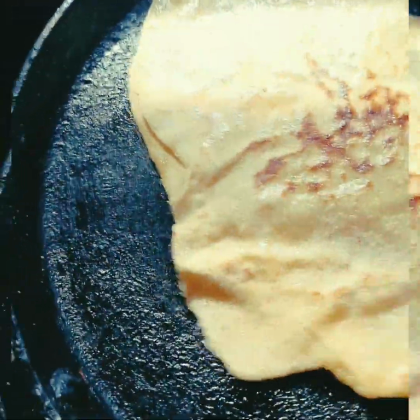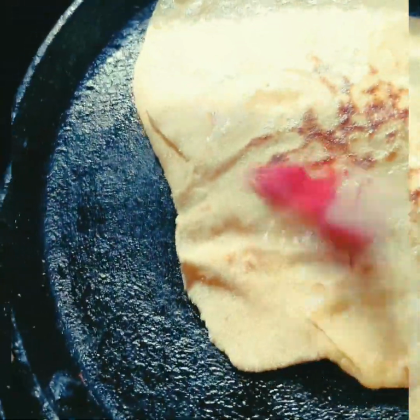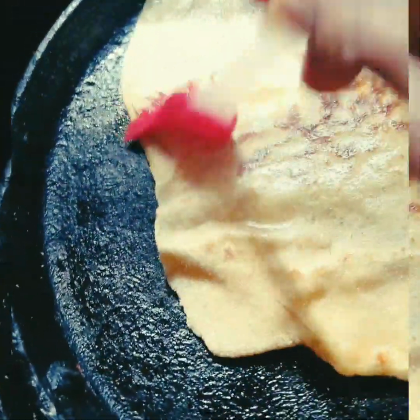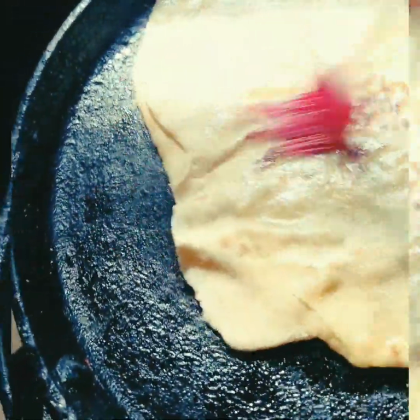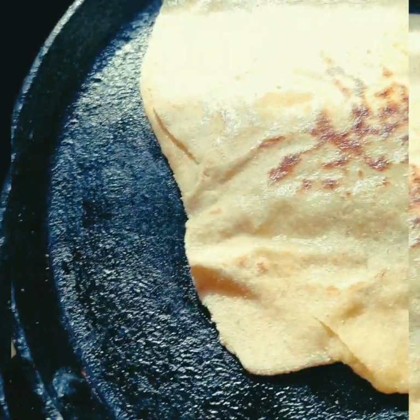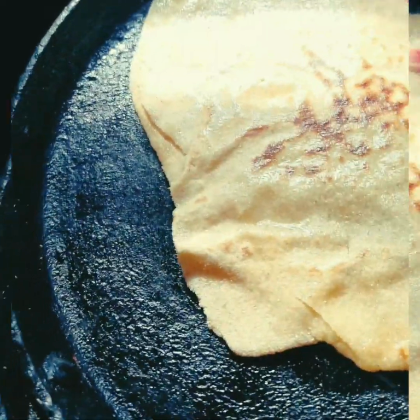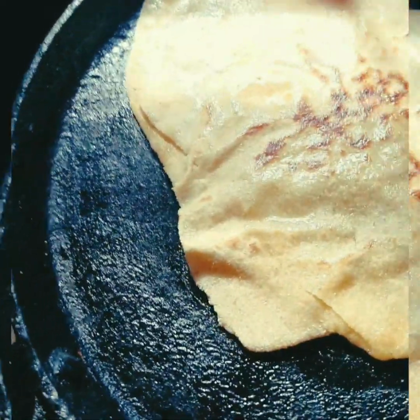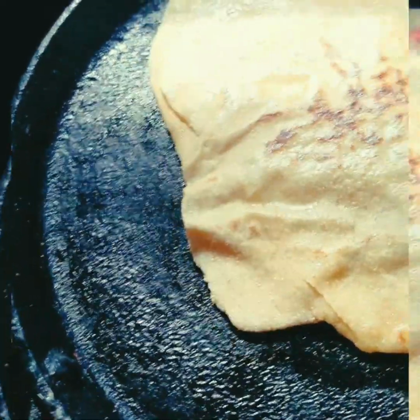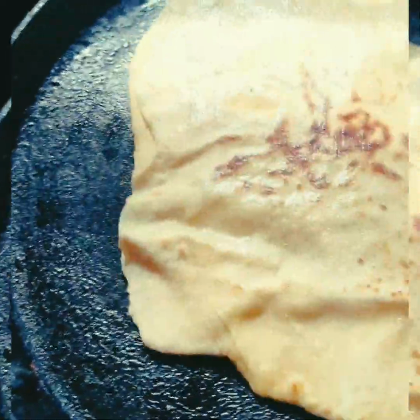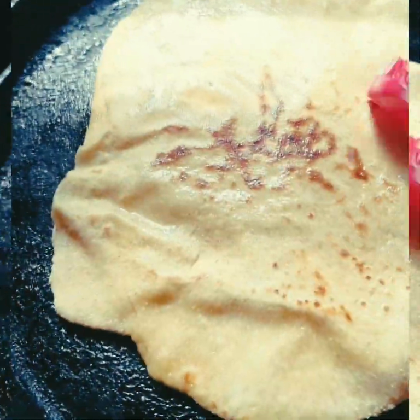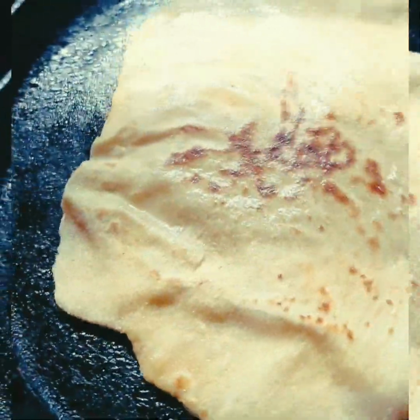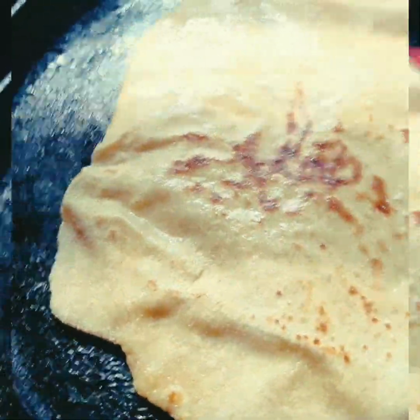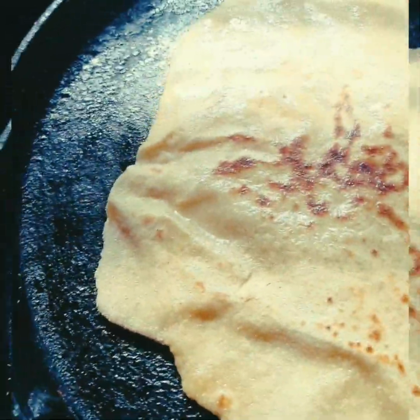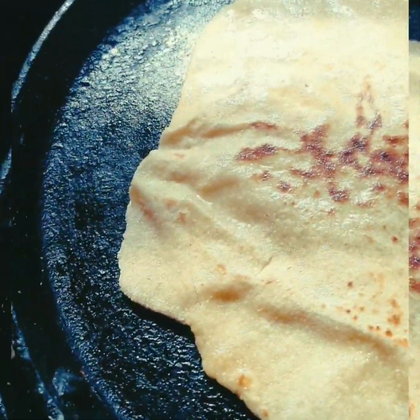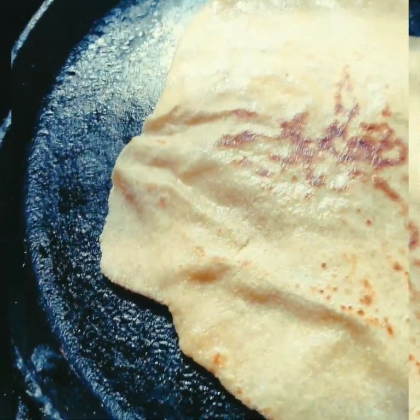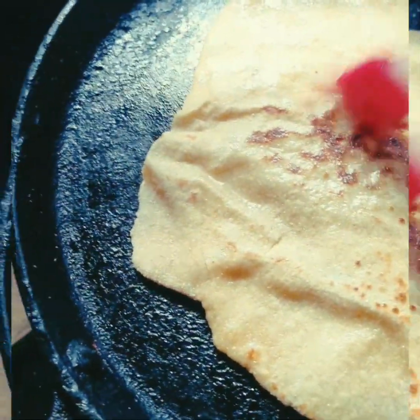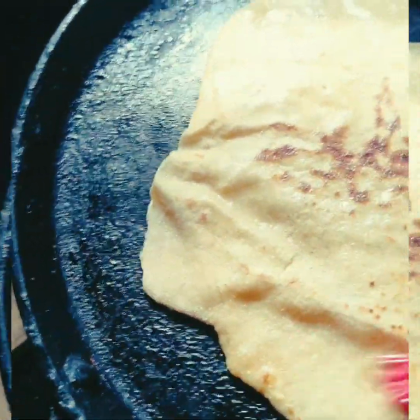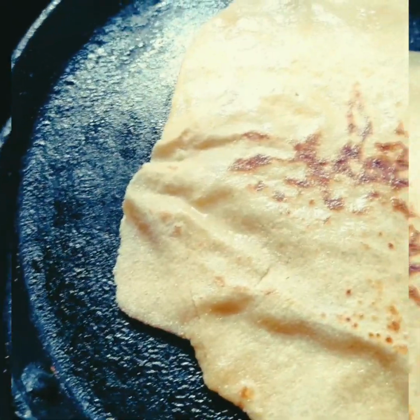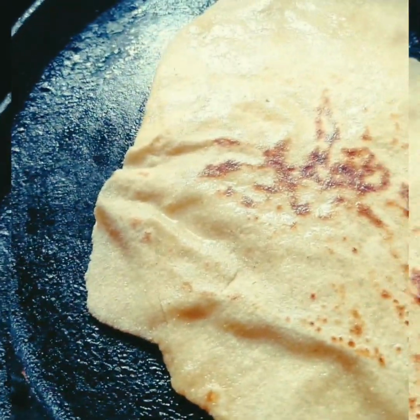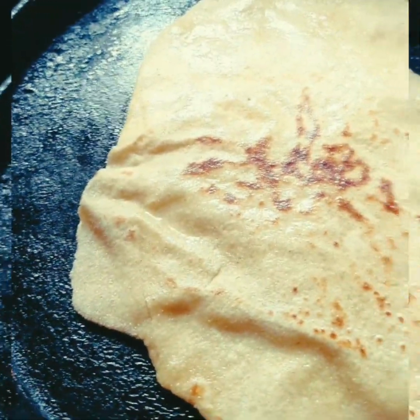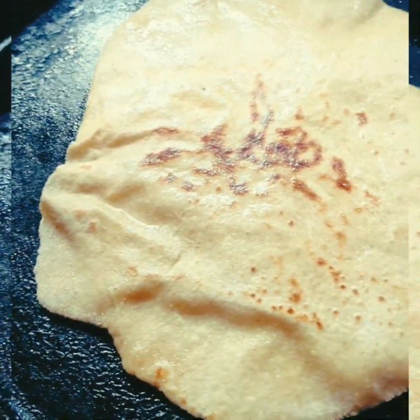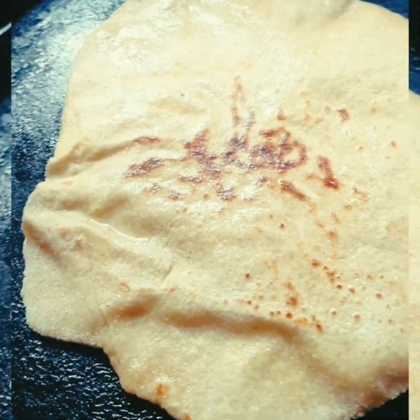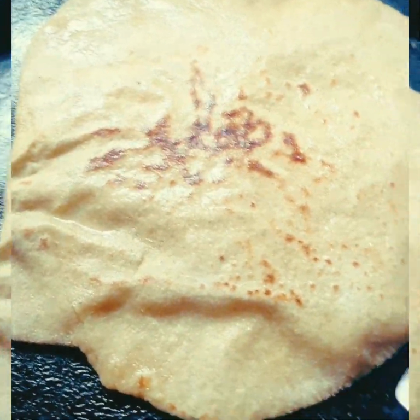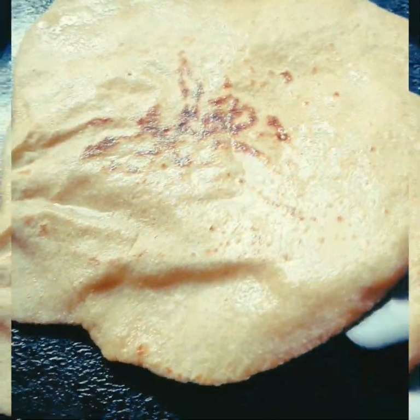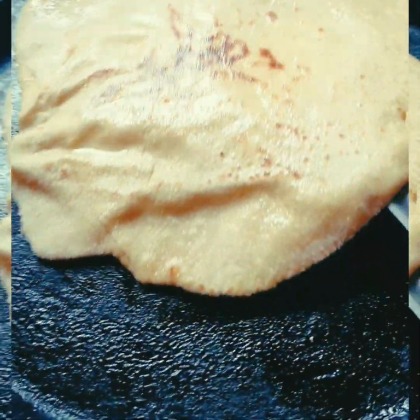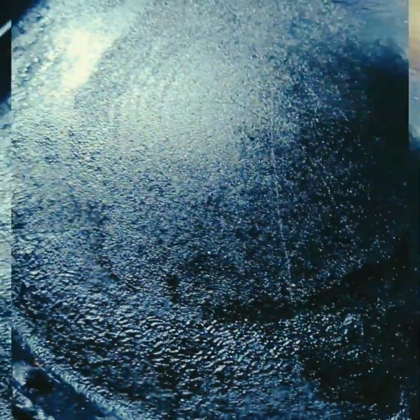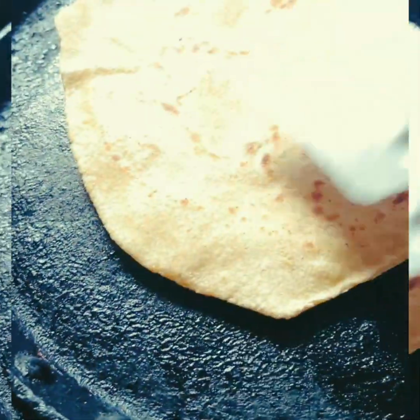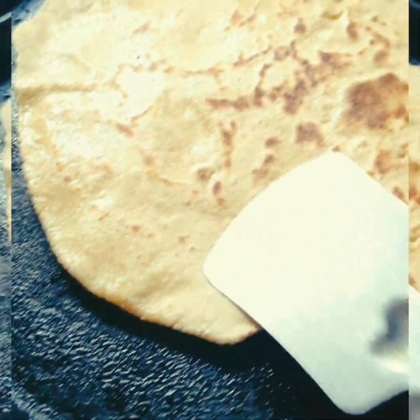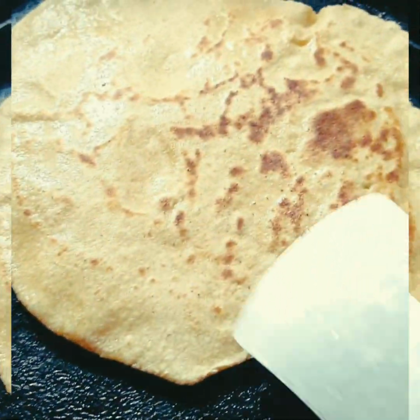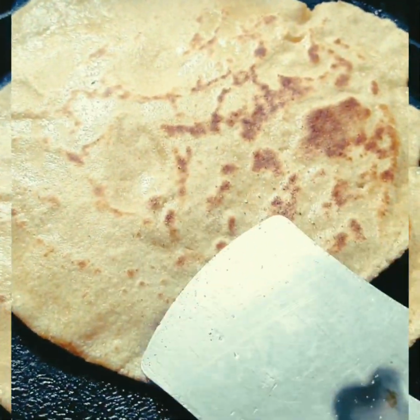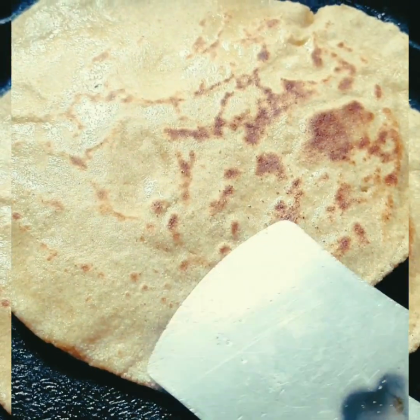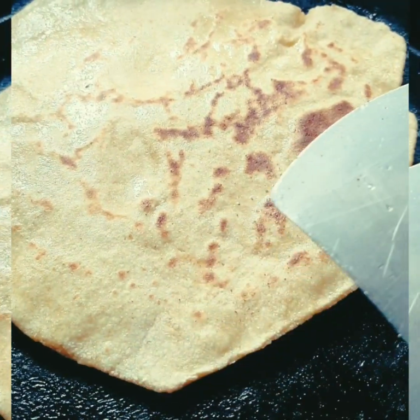I will spread it like this. I will use the pan. This is how I use it. It is all baked in the kitchen.